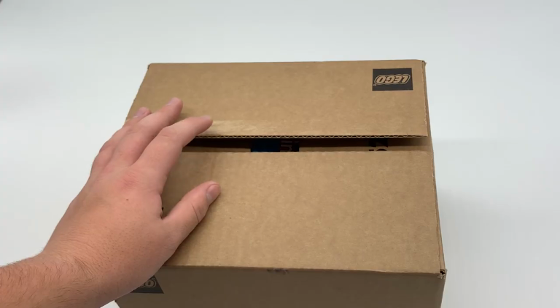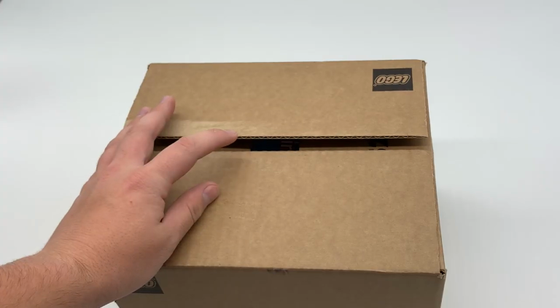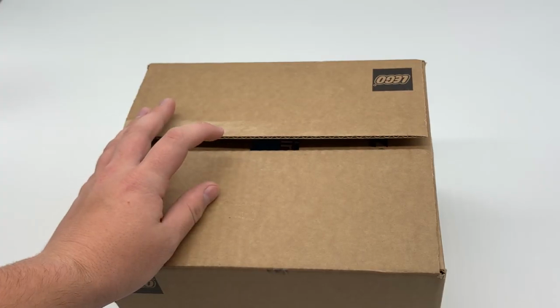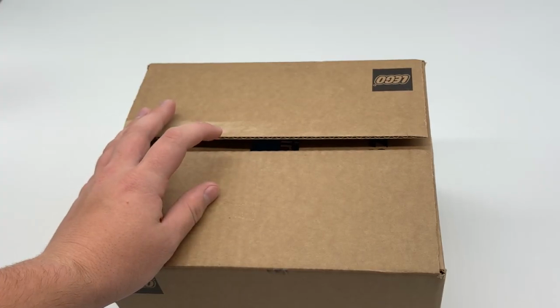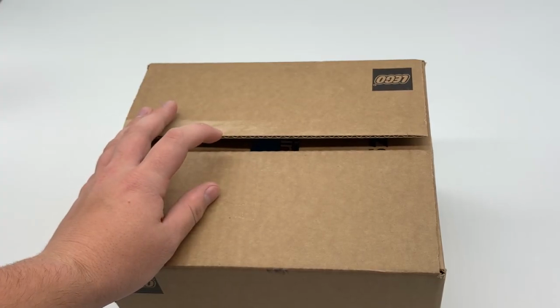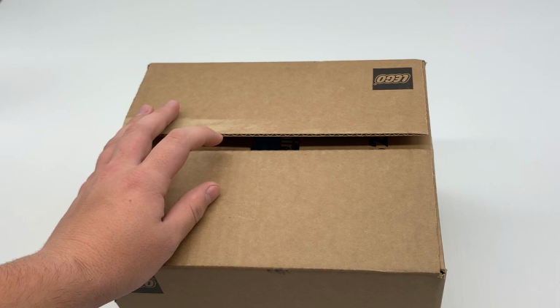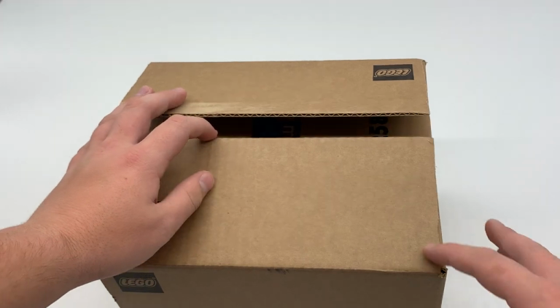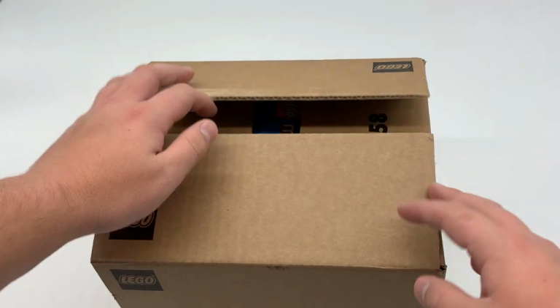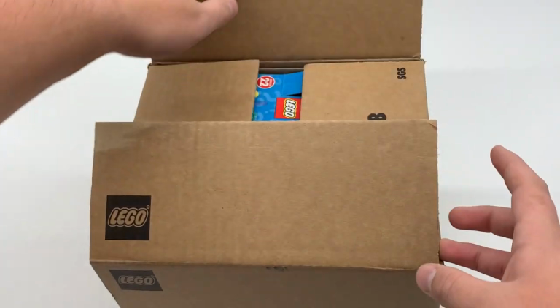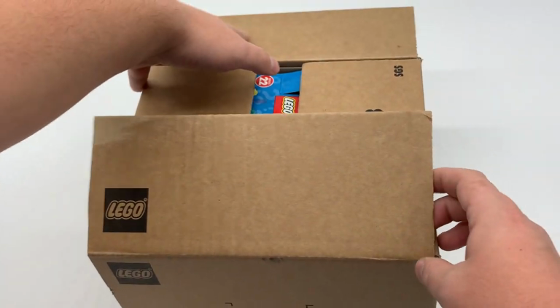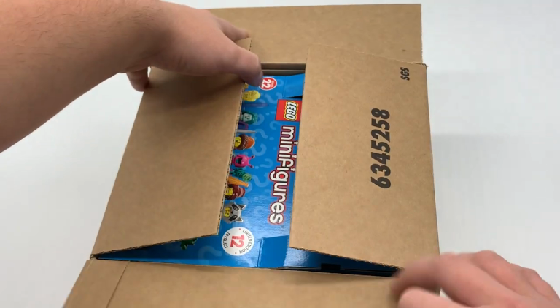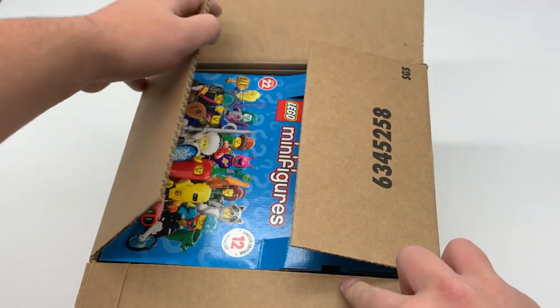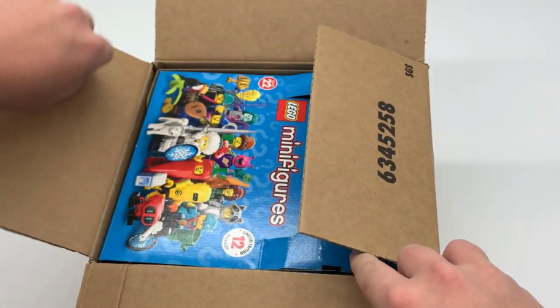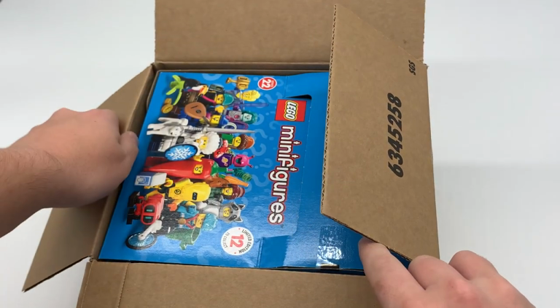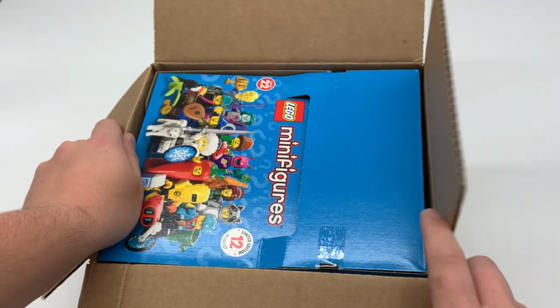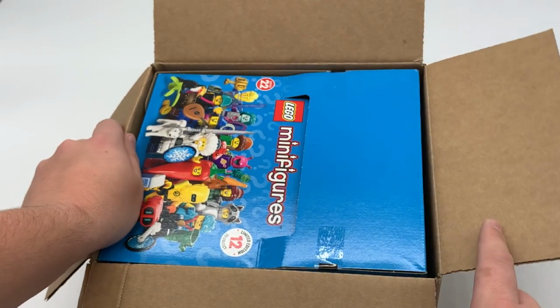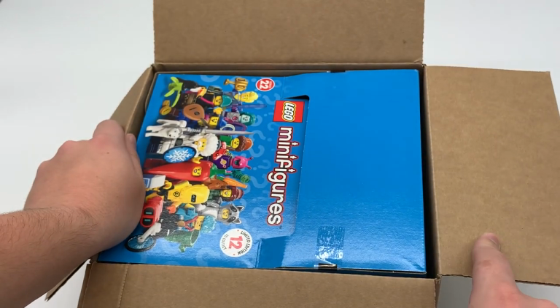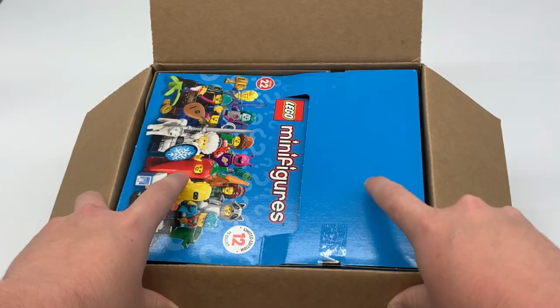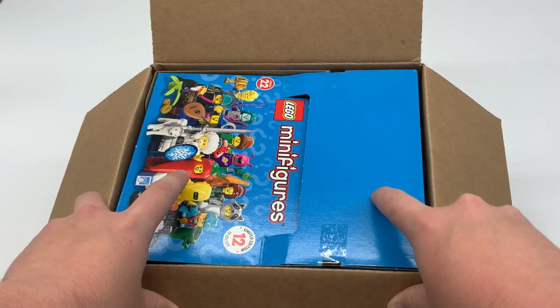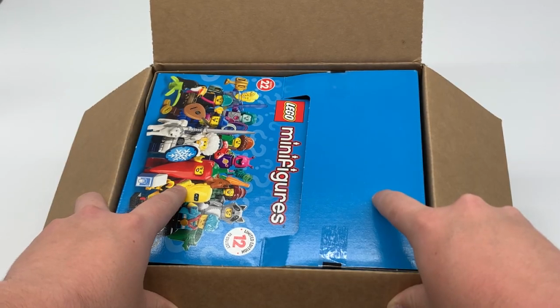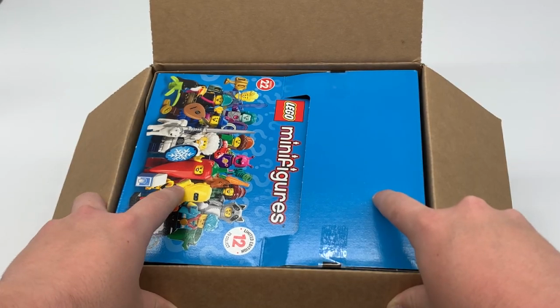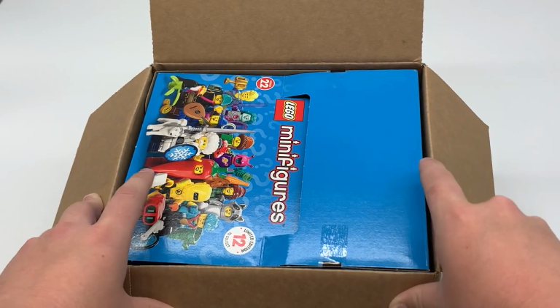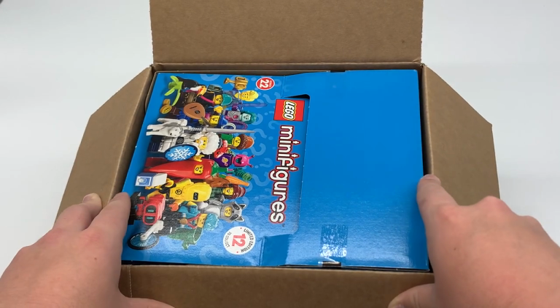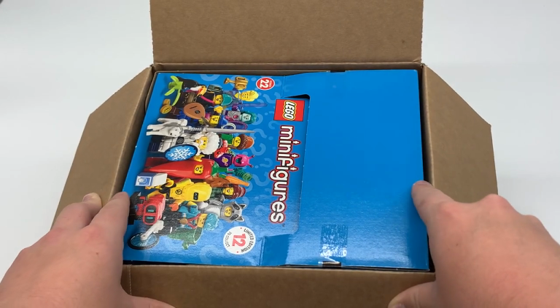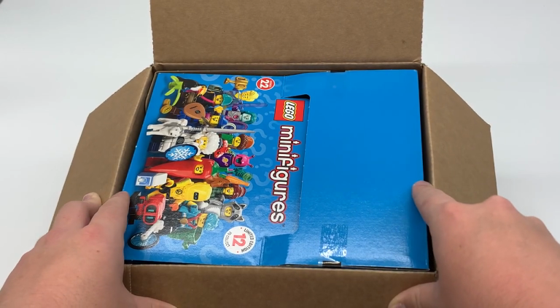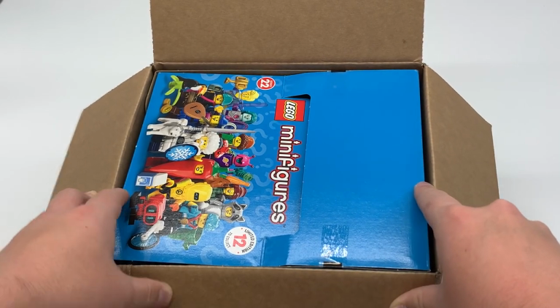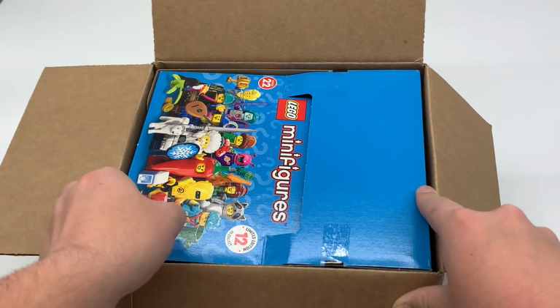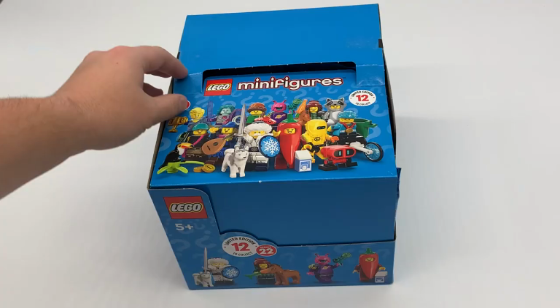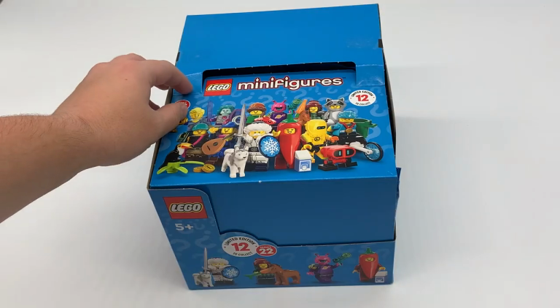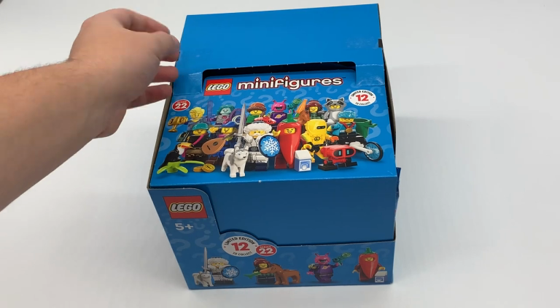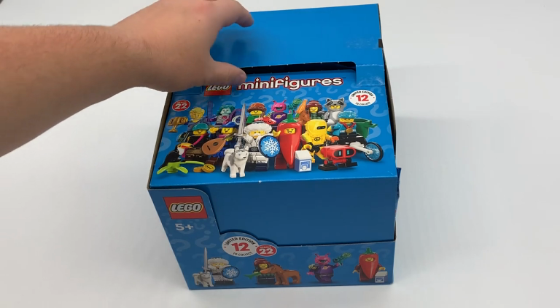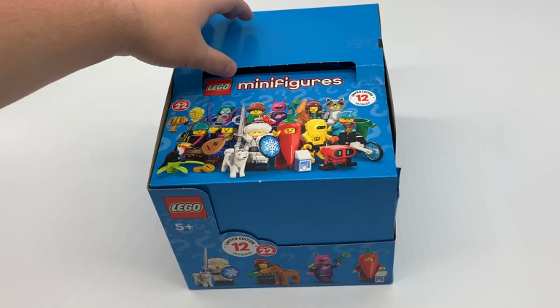Alright, so you might be able to see a little bit of what's inside, but let's get this opened up. Here we have the all-new Series 22 of LEGO minifigures. These come out on January 1st, 2021, but LEGO sent them to me early, so let's take a look at these. It's a full box, which is very exciting.